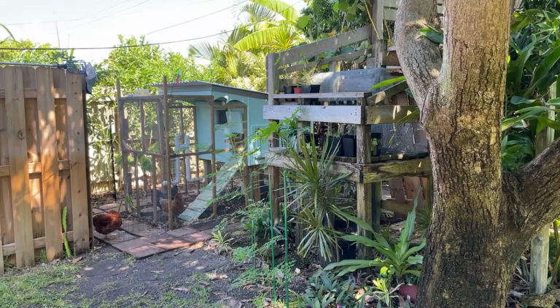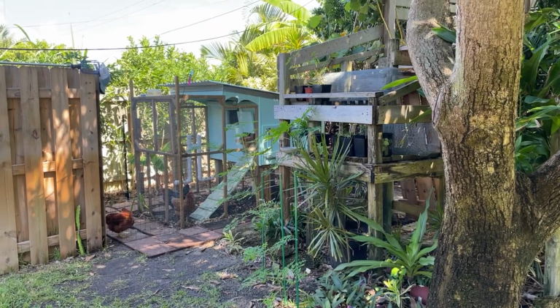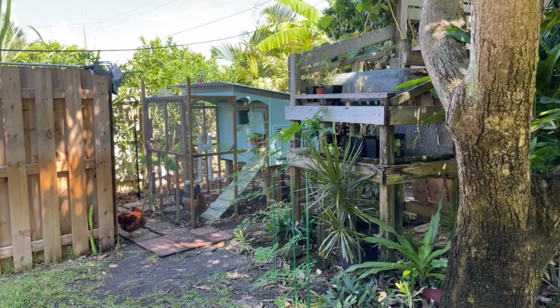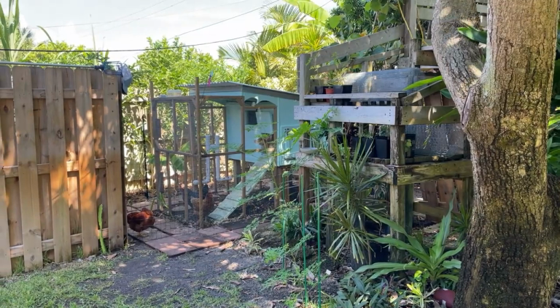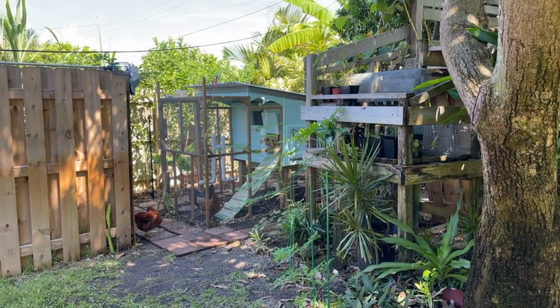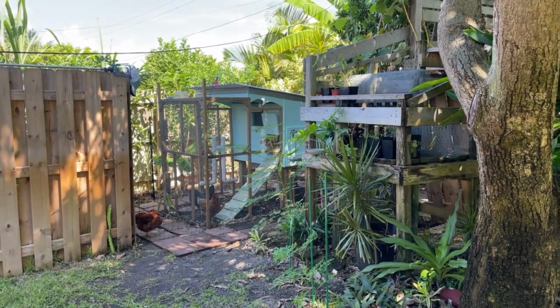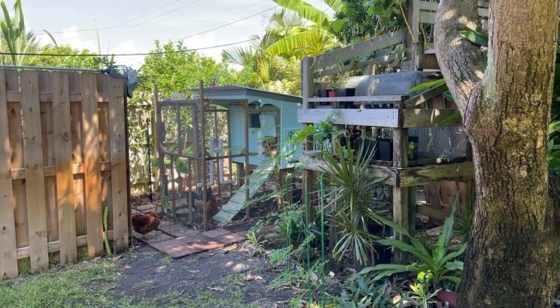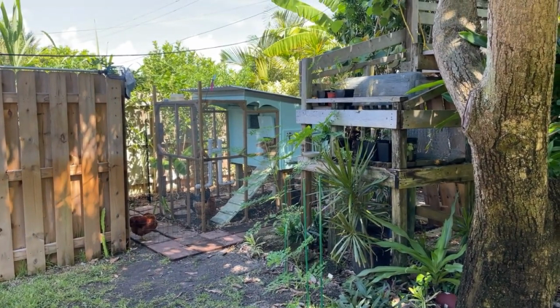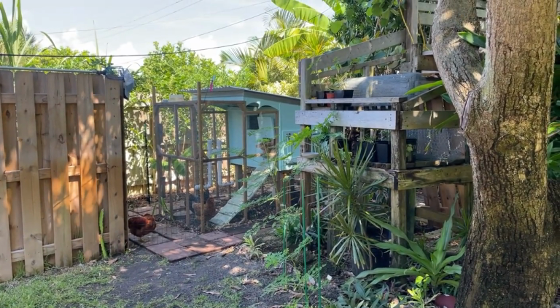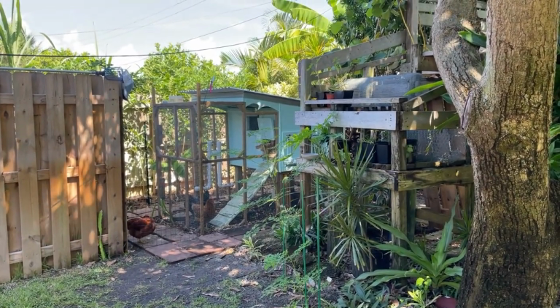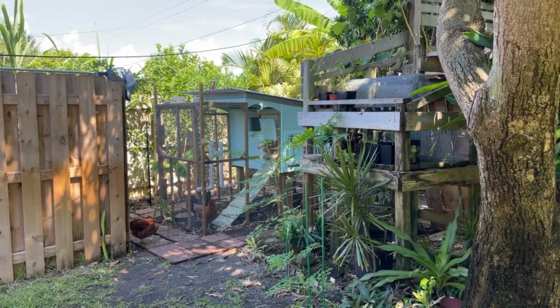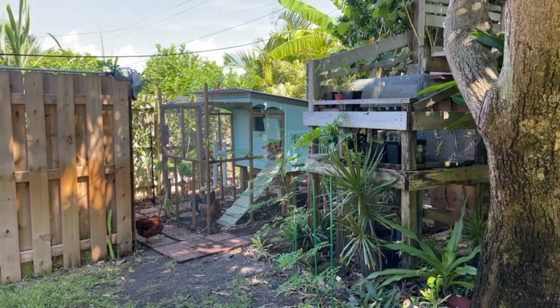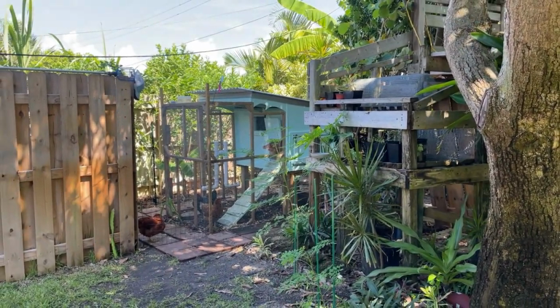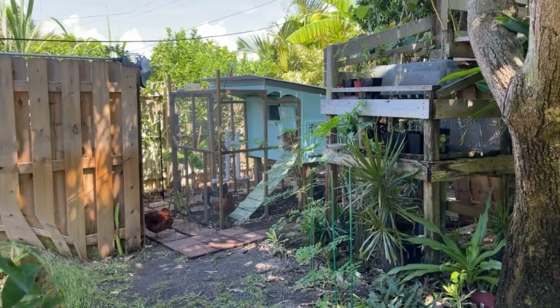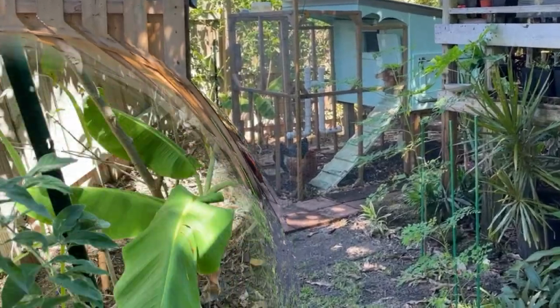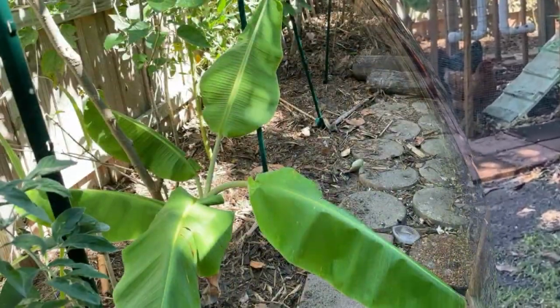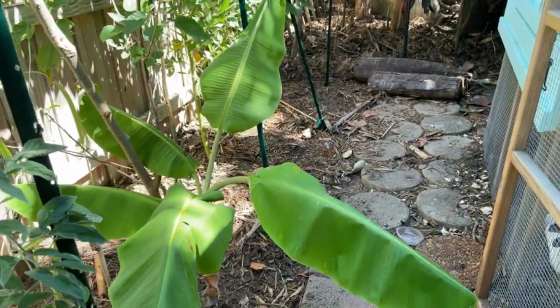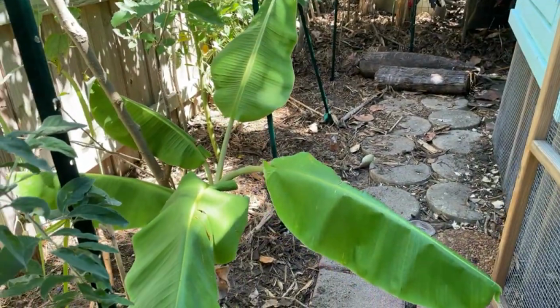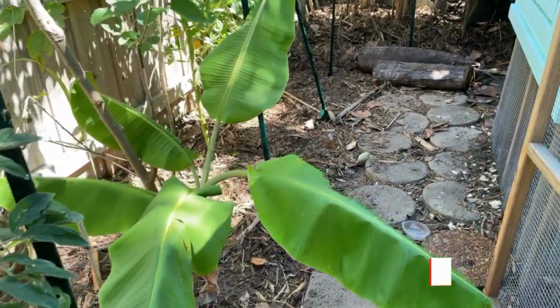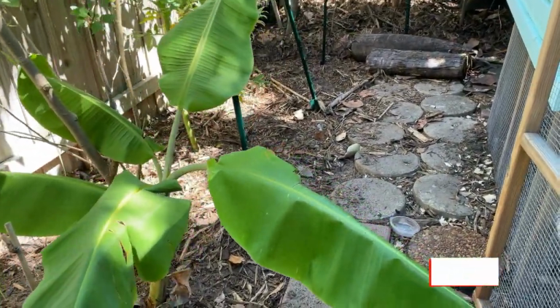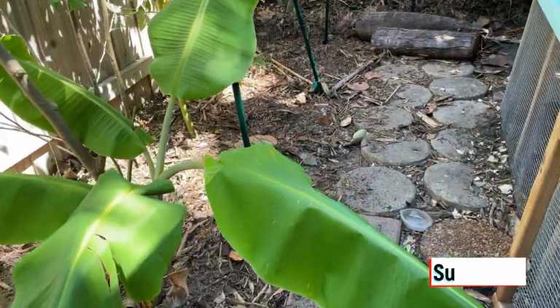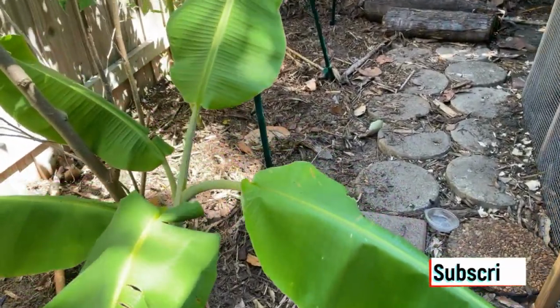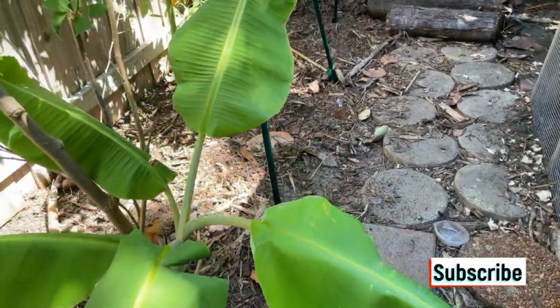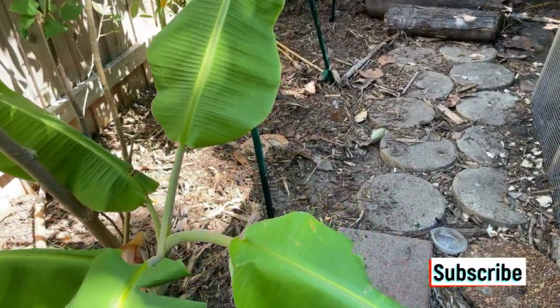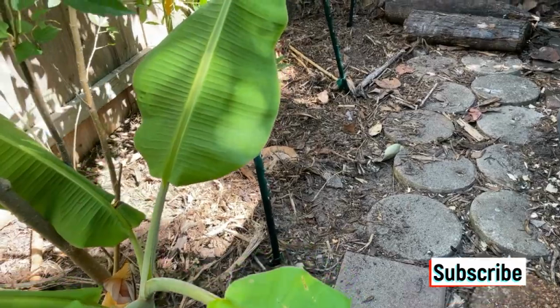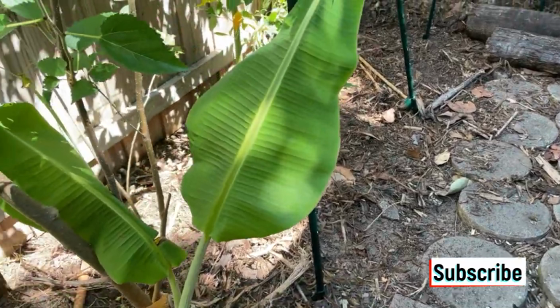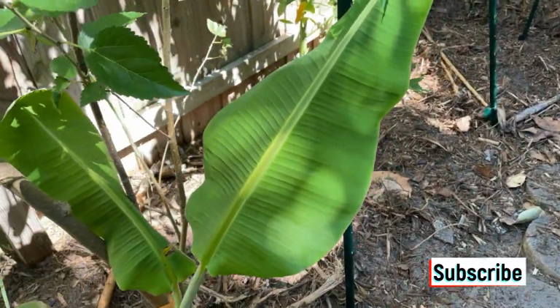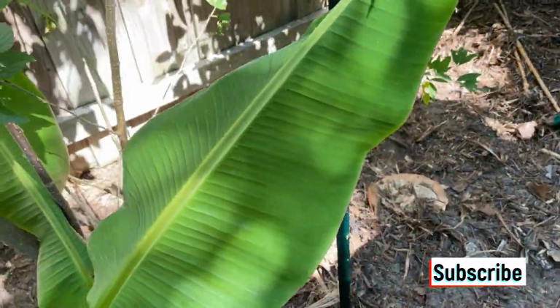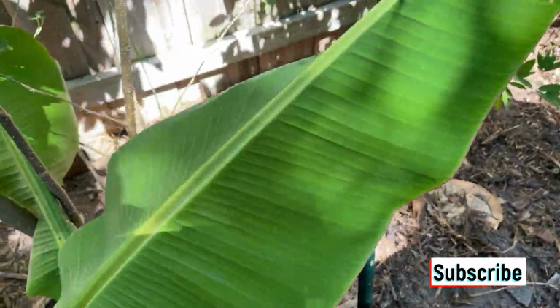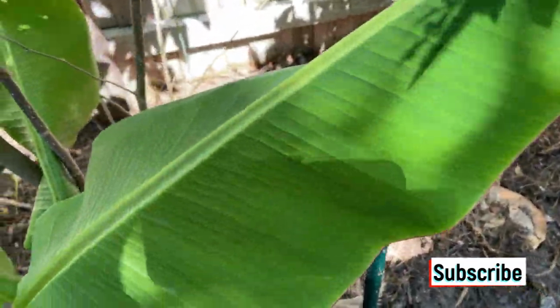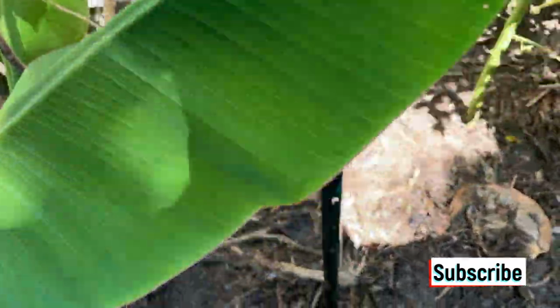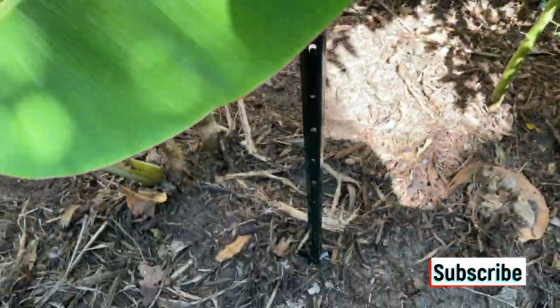I'm going to do a quick demonstration on how to get a banana pup off of a banana tree. I have got one growing in the back here just for that purpose. As you can see, I've got one growing here going up against a mulberry tree. That one I could probably separate off too.